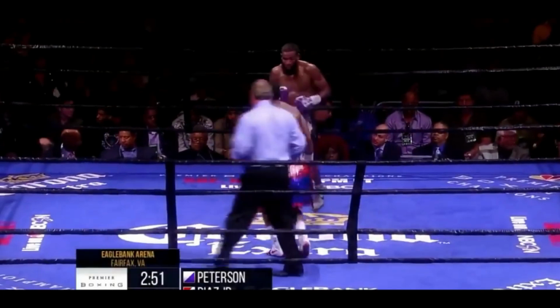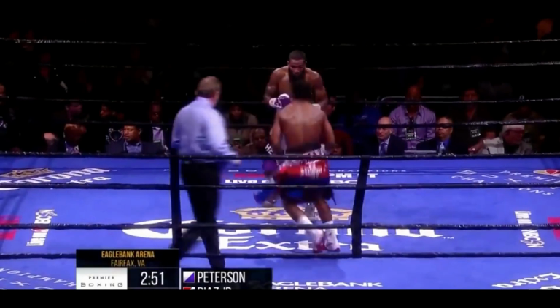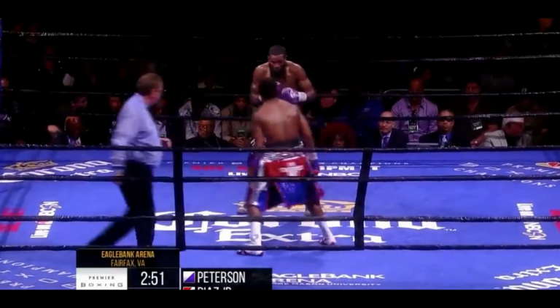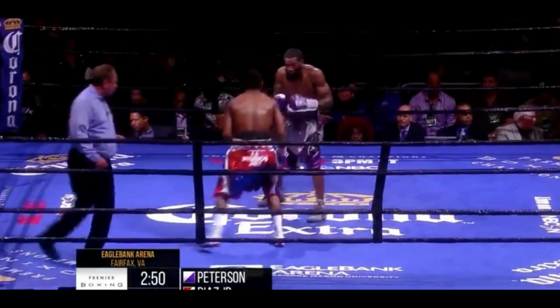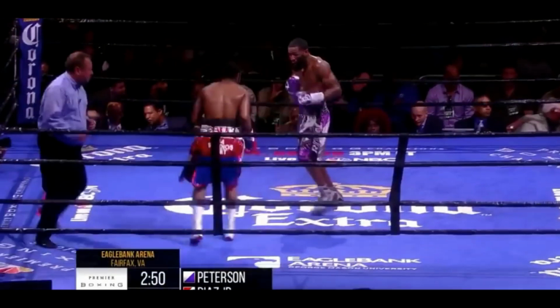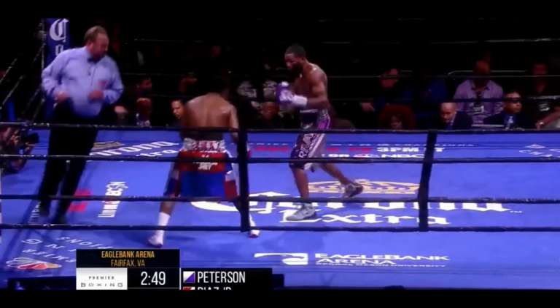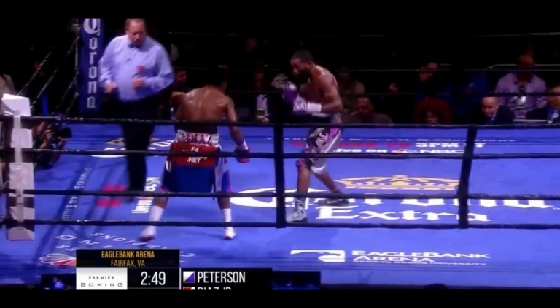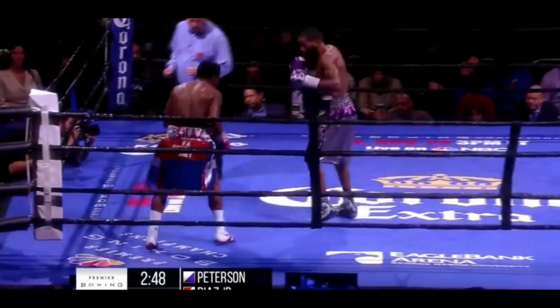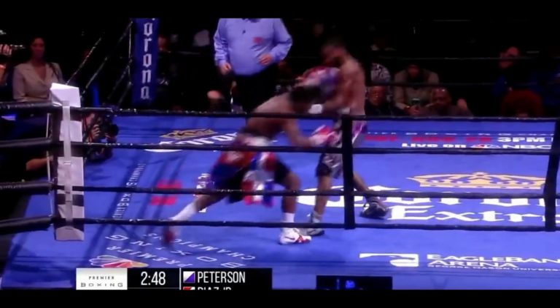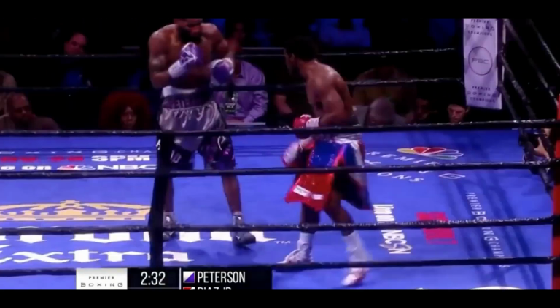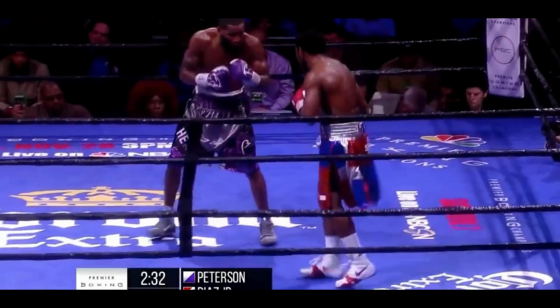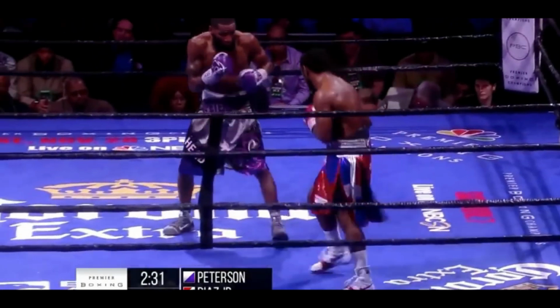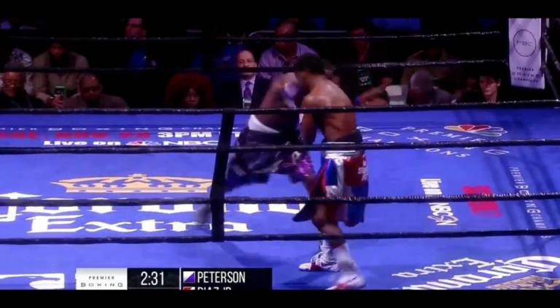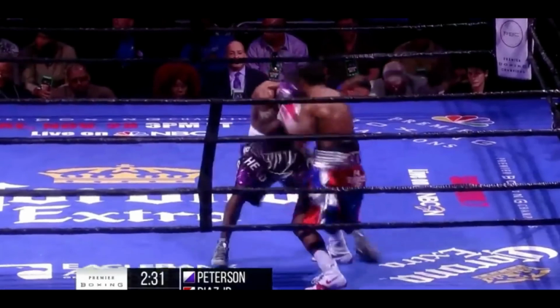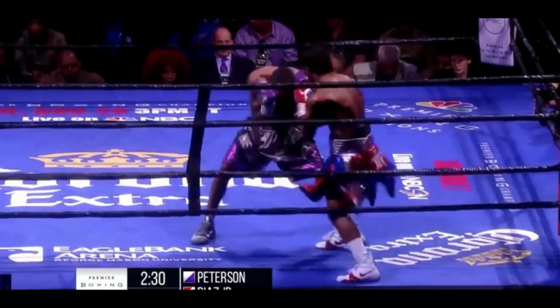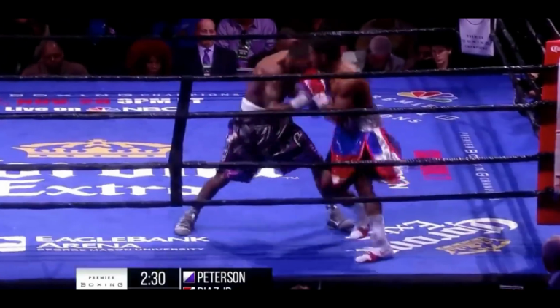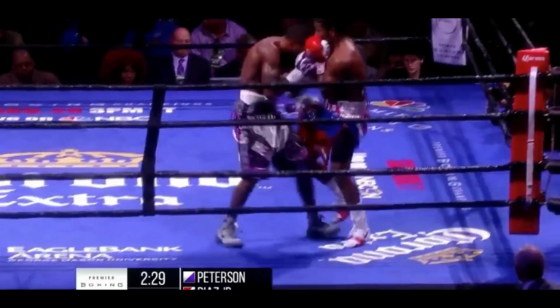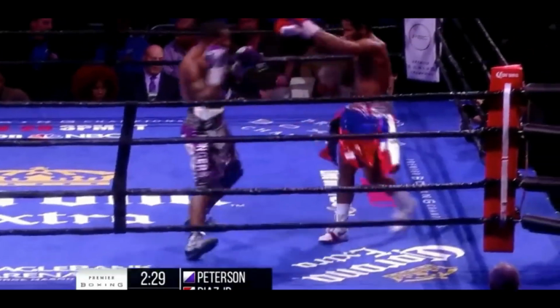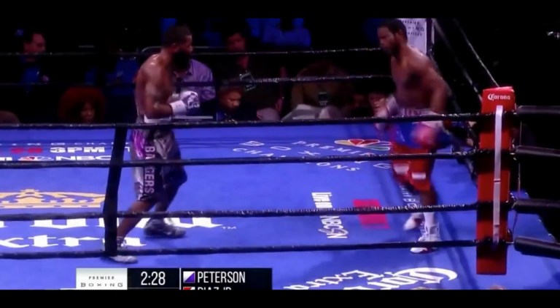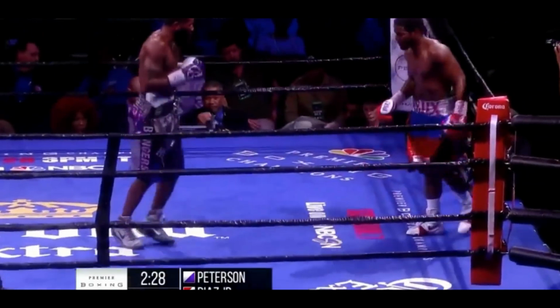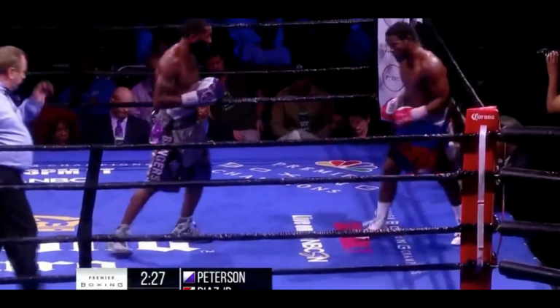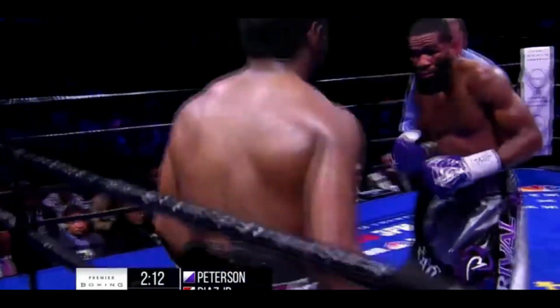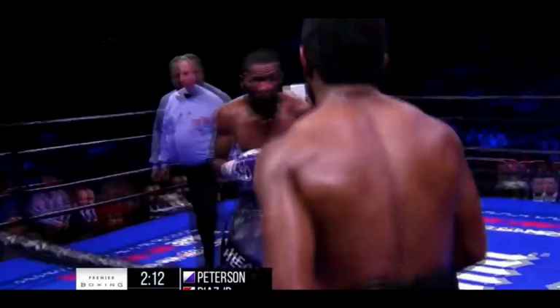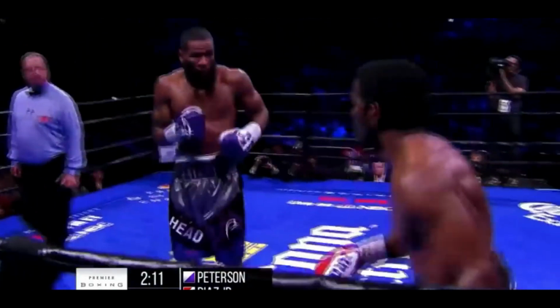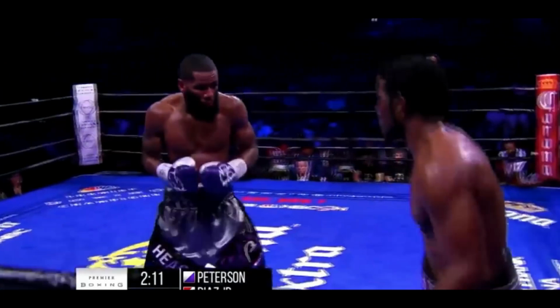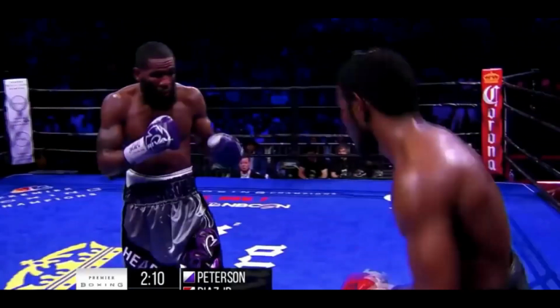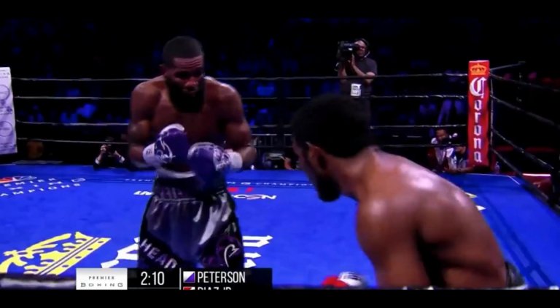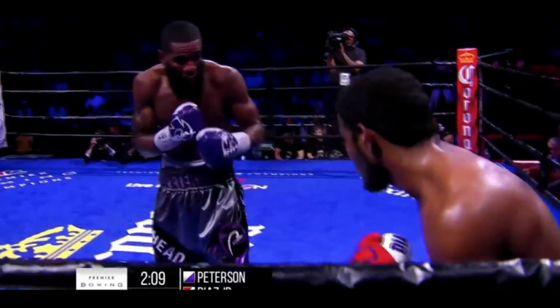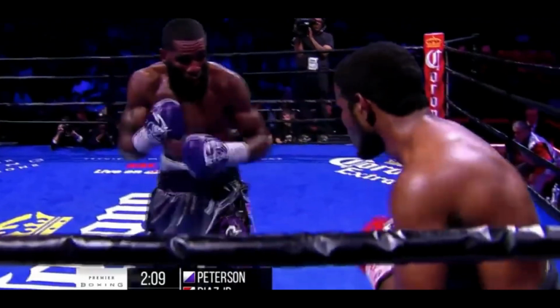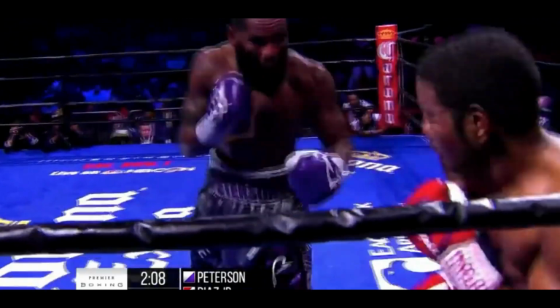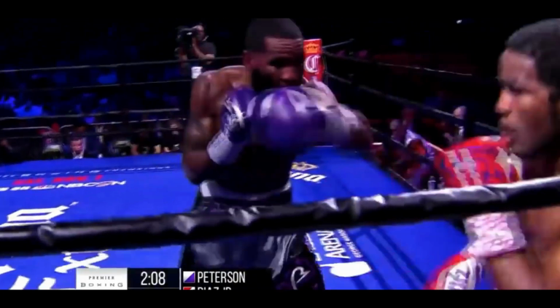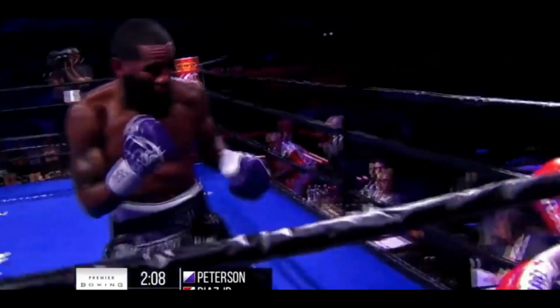We are in the 10th round now. Felix Diaz up five rounds to four. Looking to see him turn it up, just like he did last round.